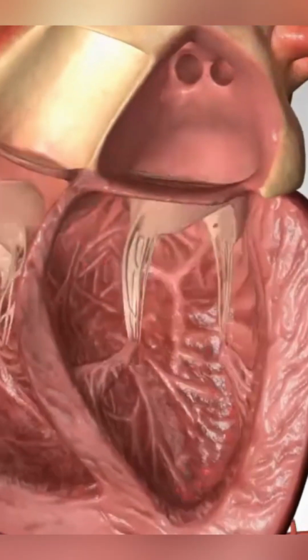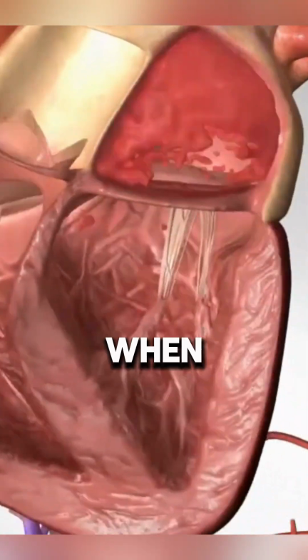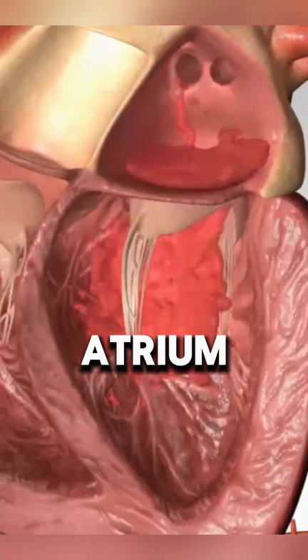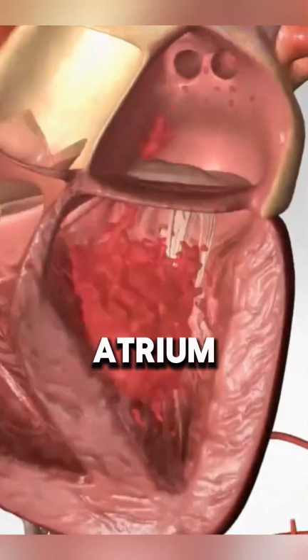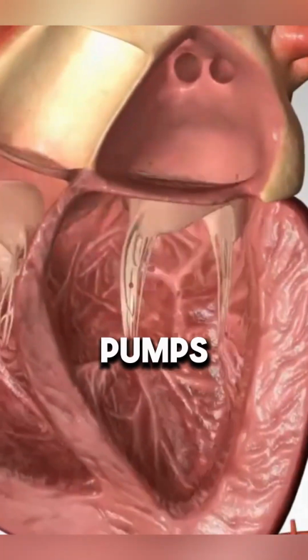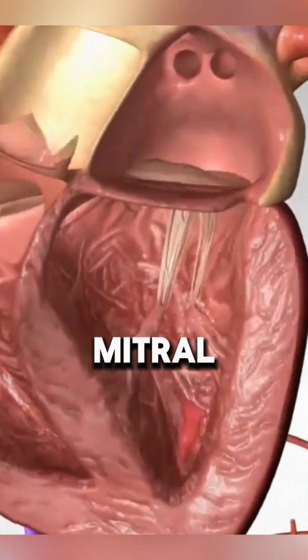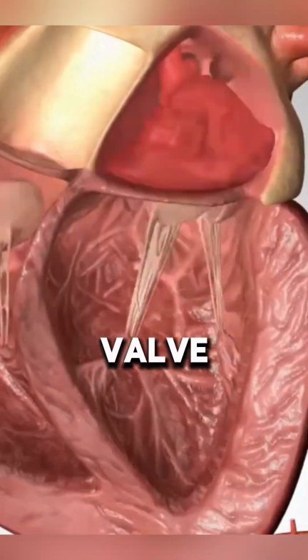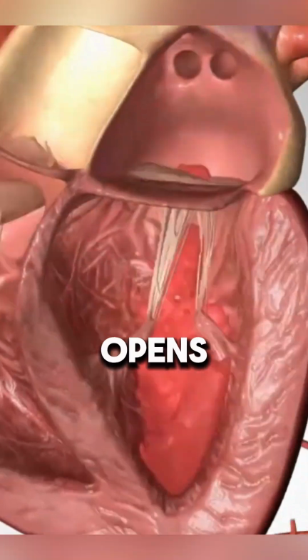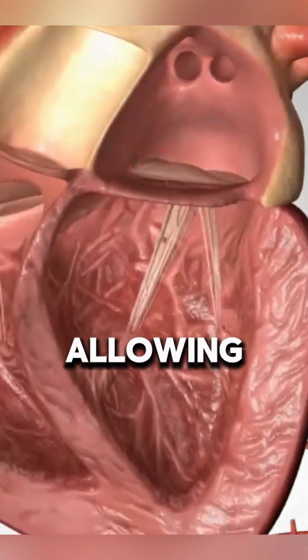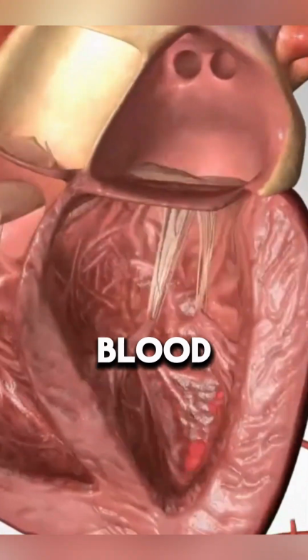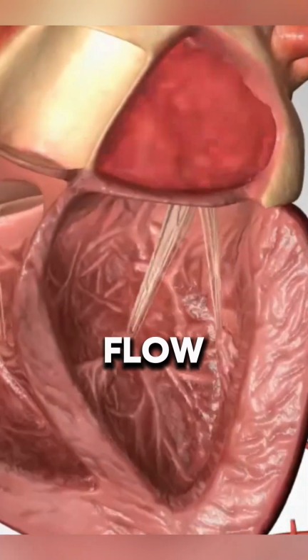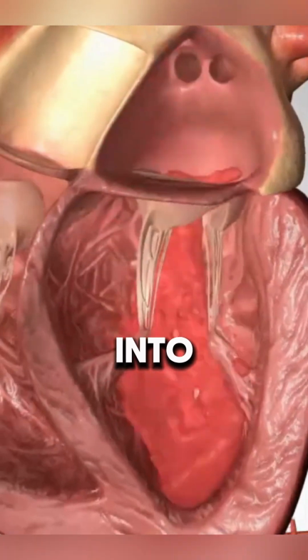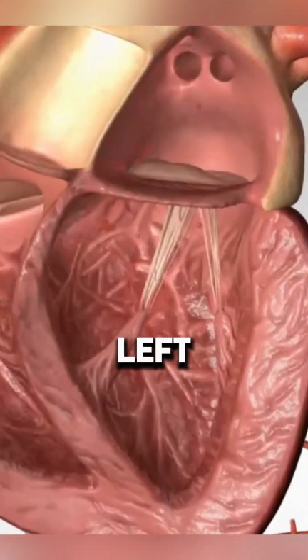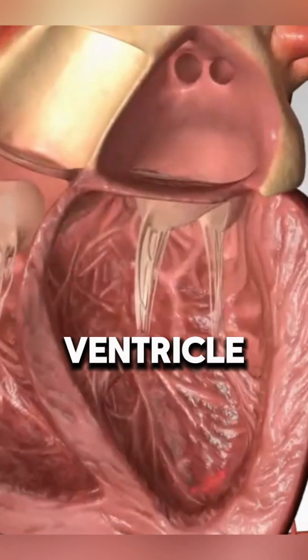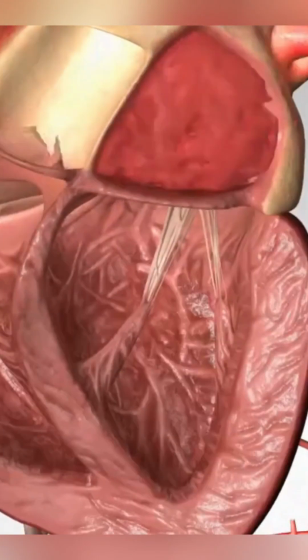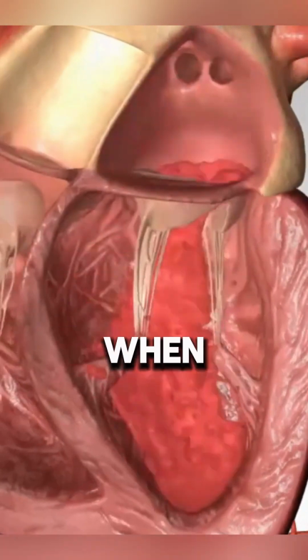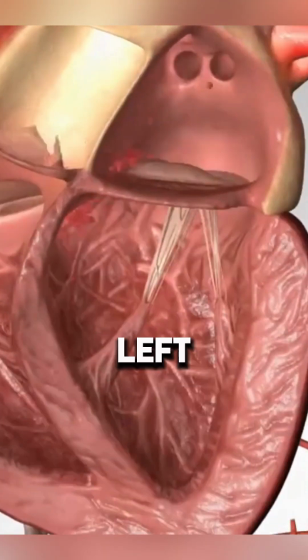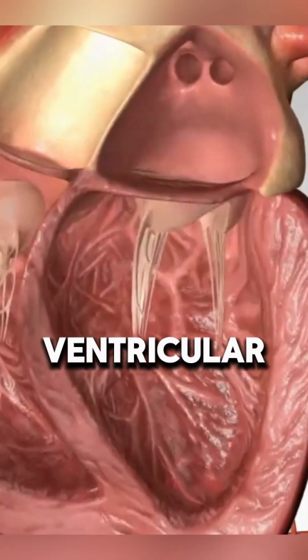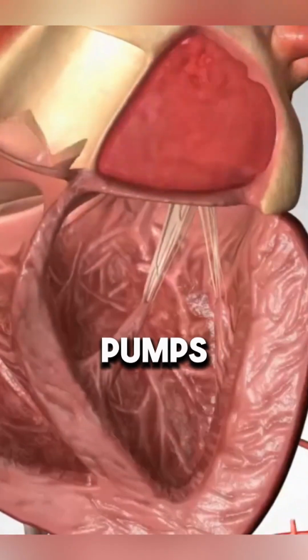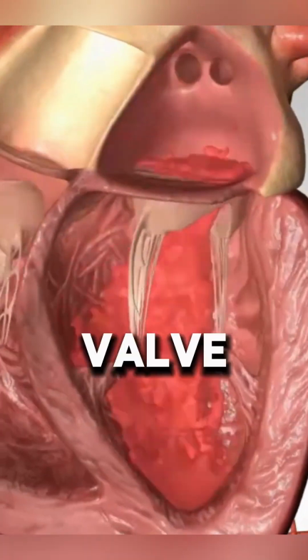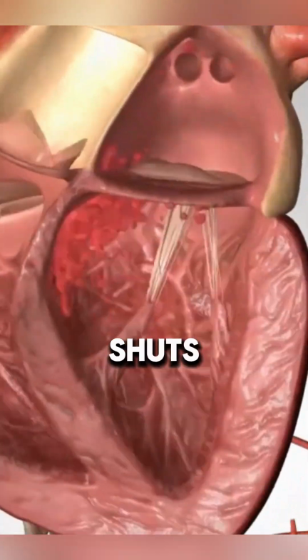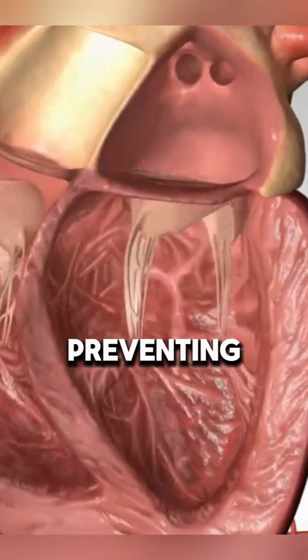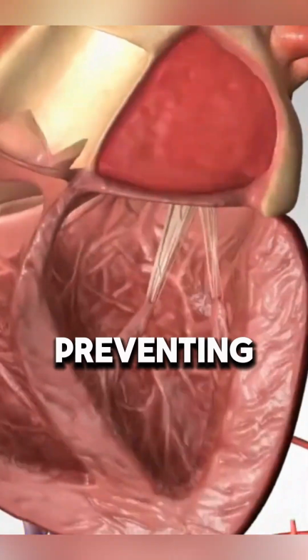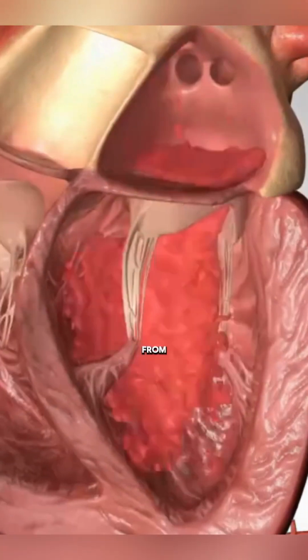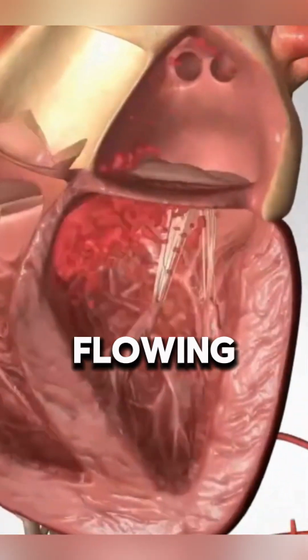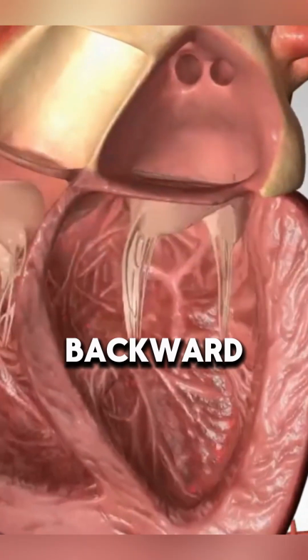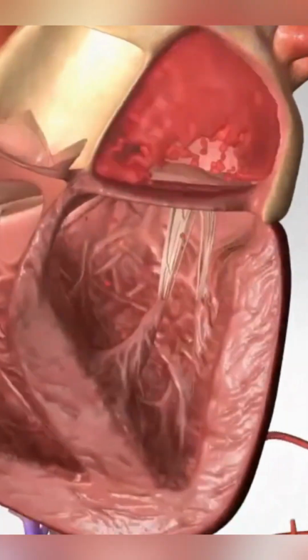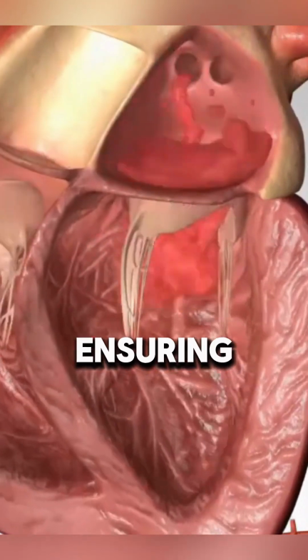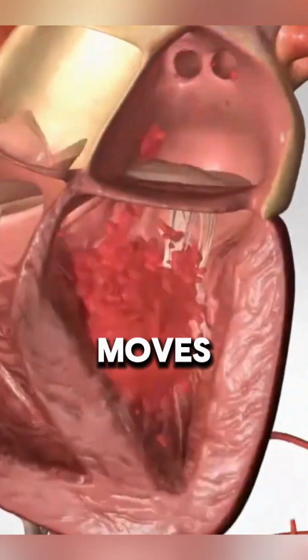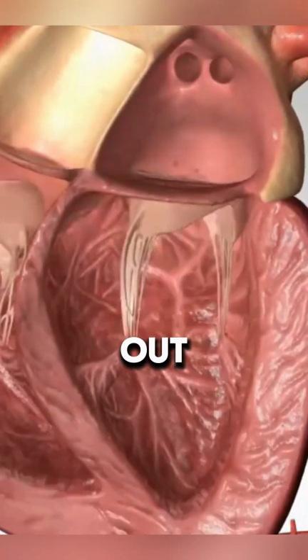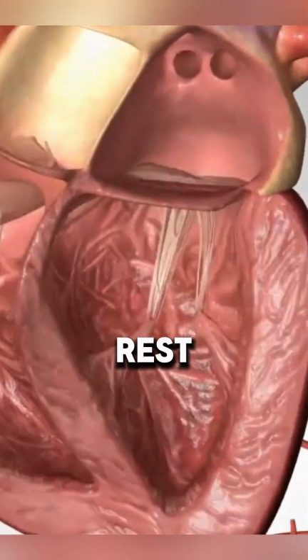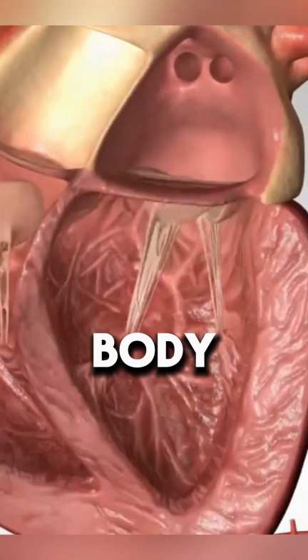When the left atrium pumps, the mitral valve opens, allowing blood to flow into the left ventricle. When the left ventricle pumps, the valve shuts, preventing blood from flowing backward and ensuring it moves out to the rest of the body.